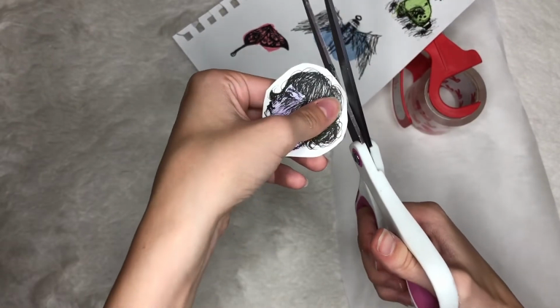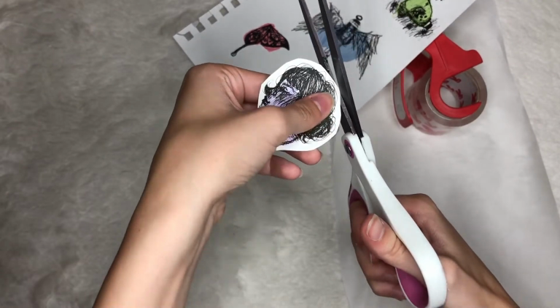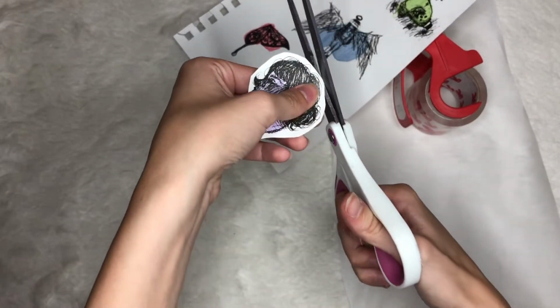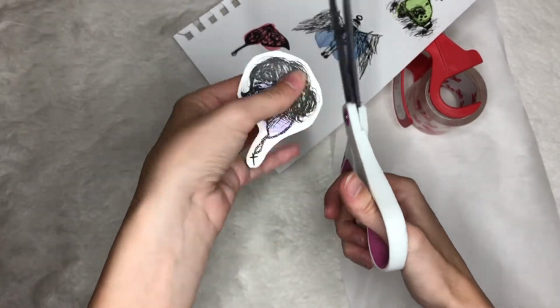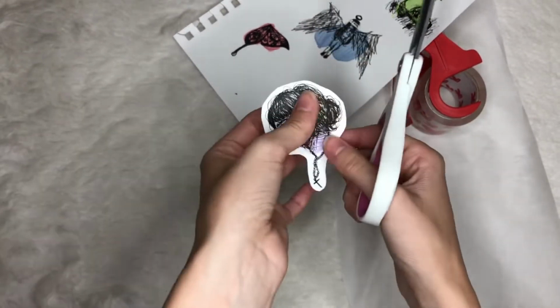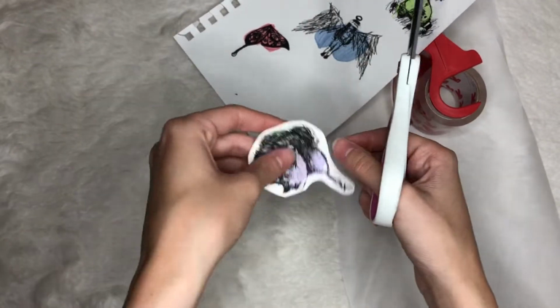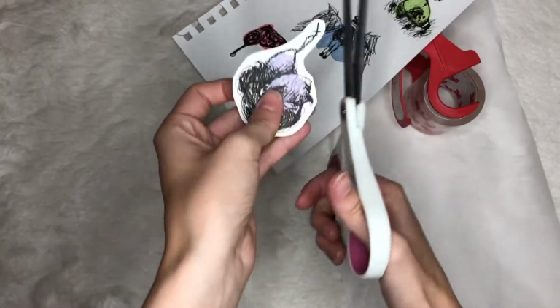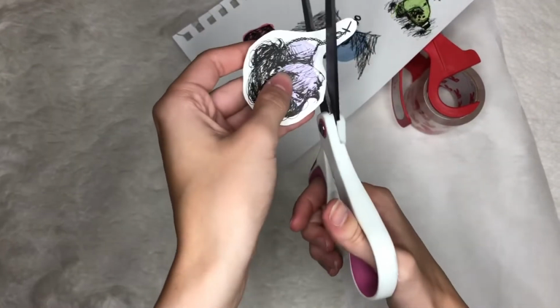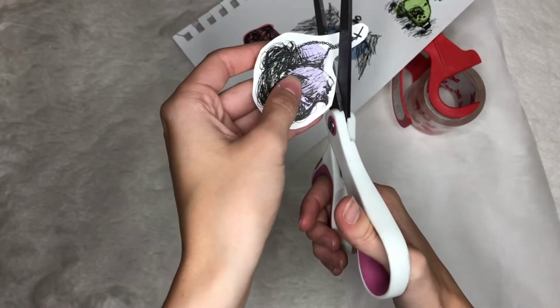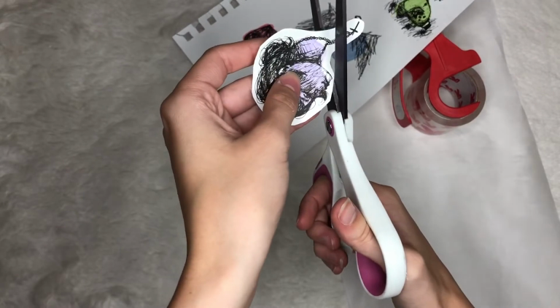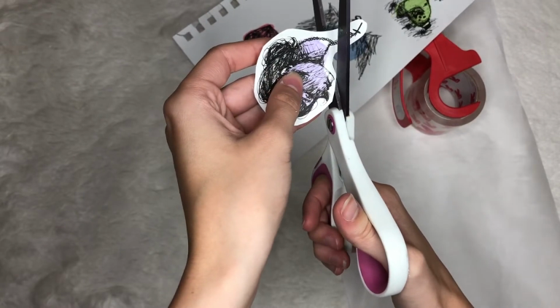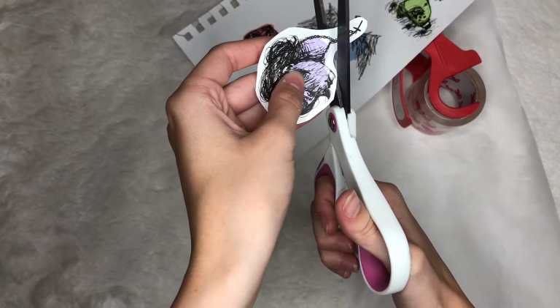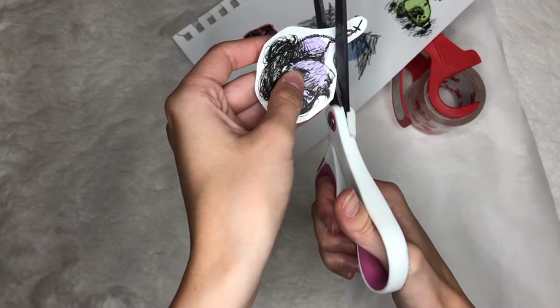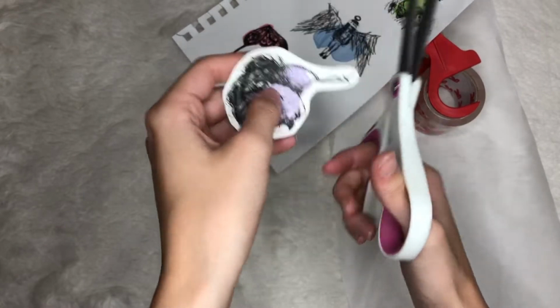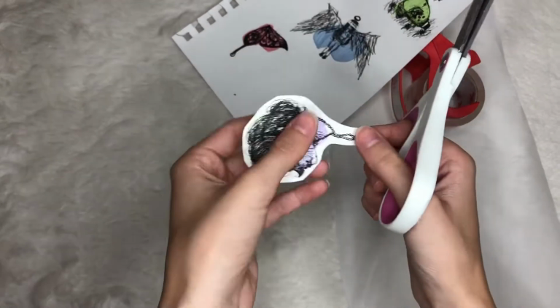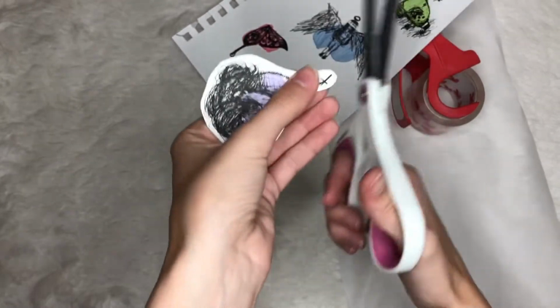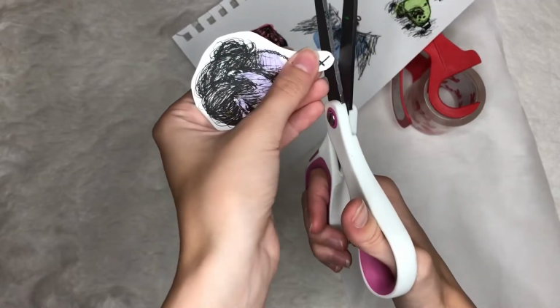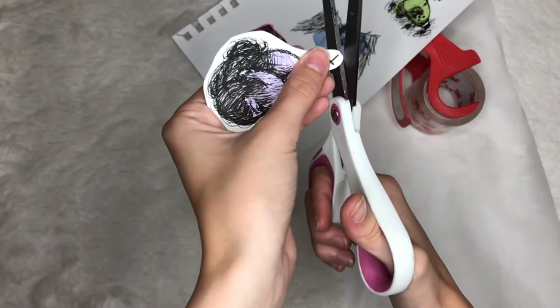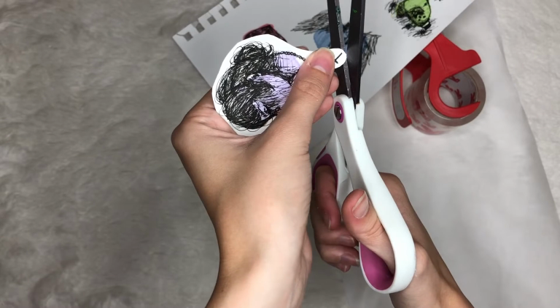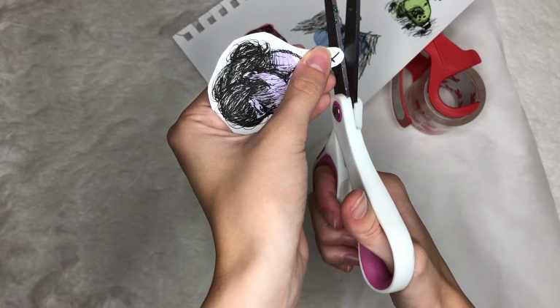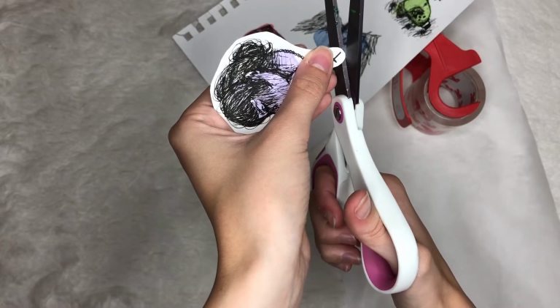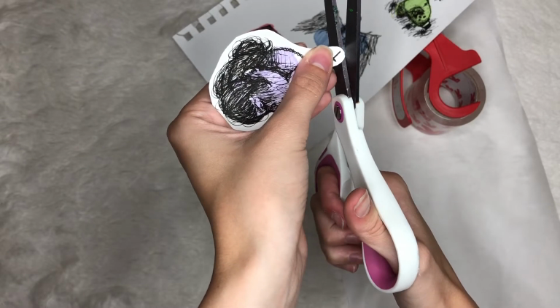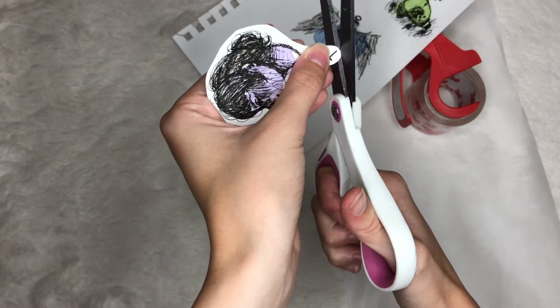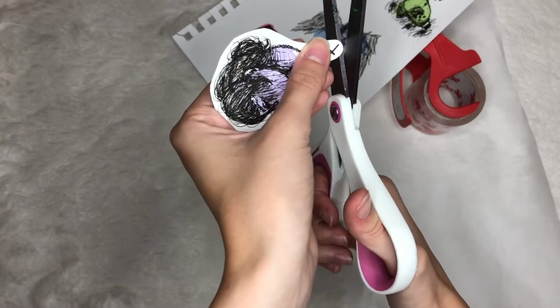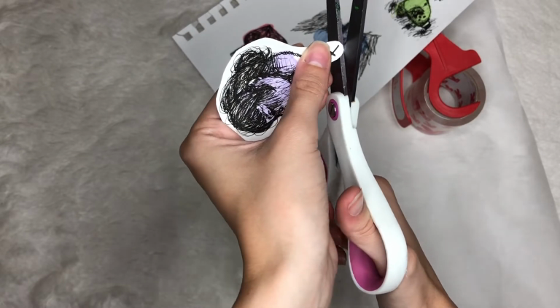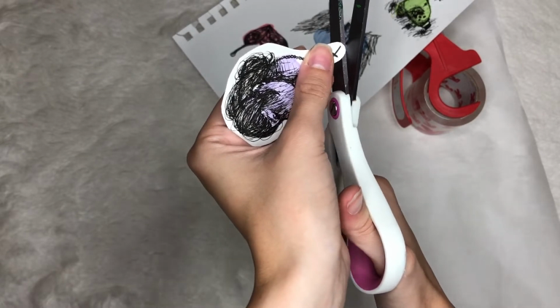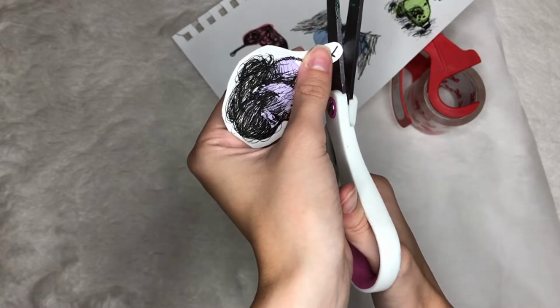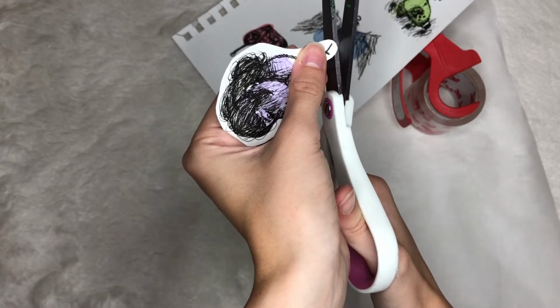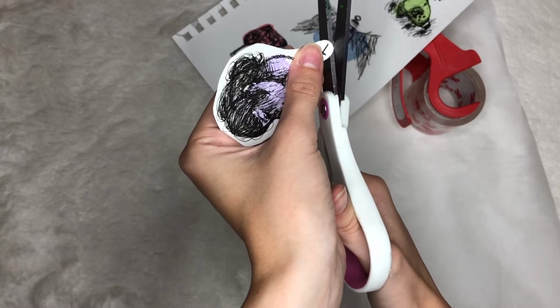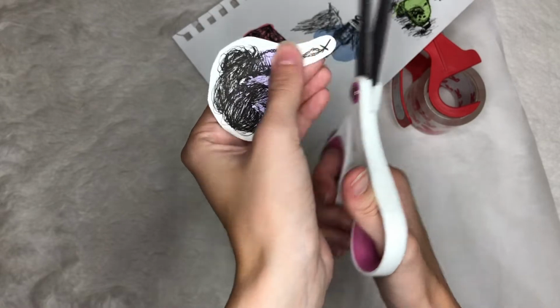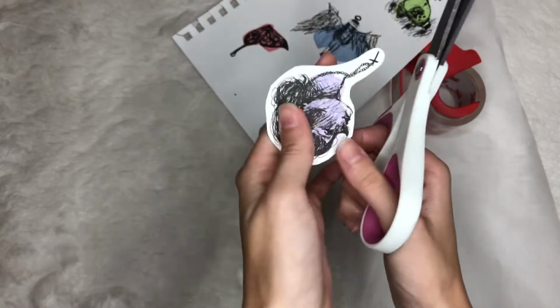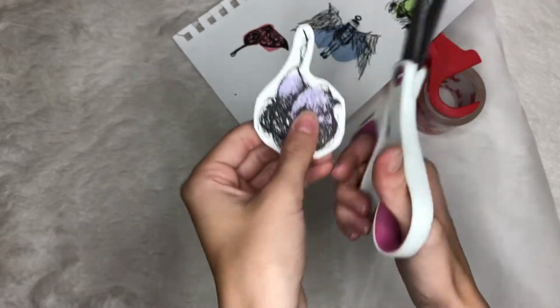Now I'm just going around and smoothing out any of the harsher edges. So if there's a point or something, I wanted this to have a very sleek and curvature design to give it more of a friendly feel to it.